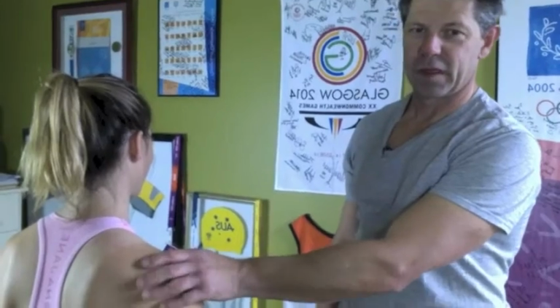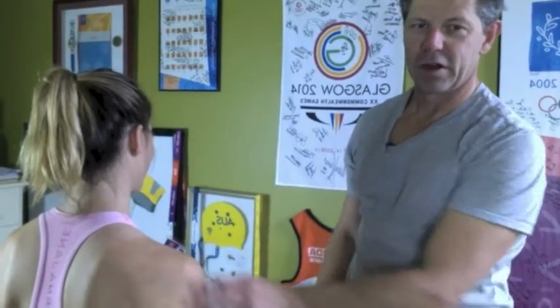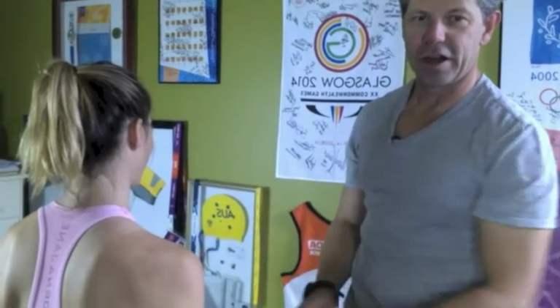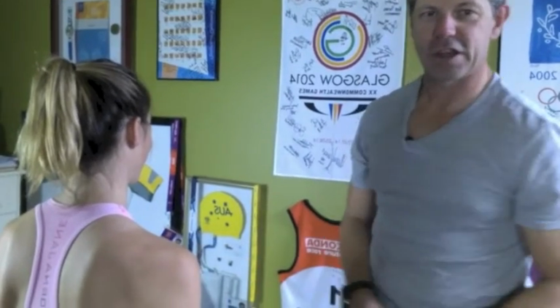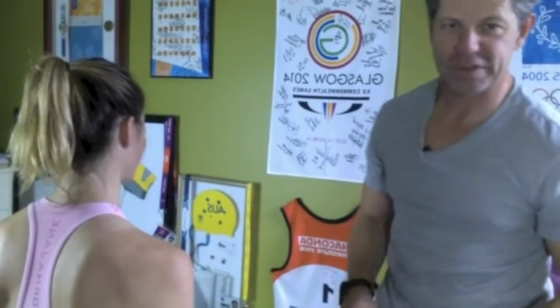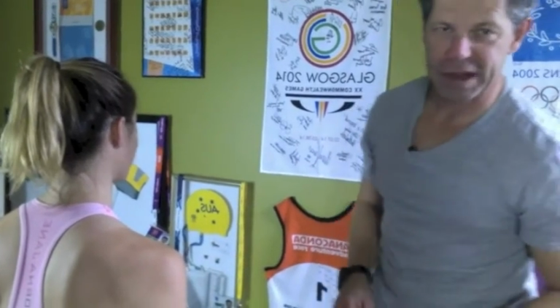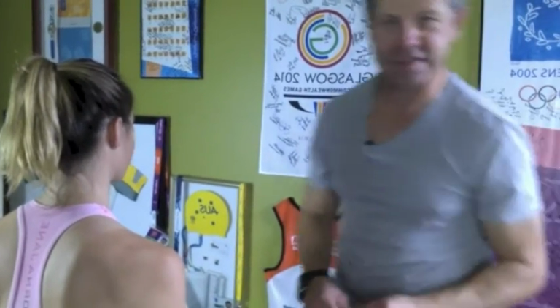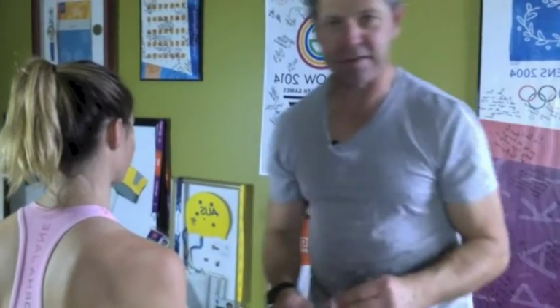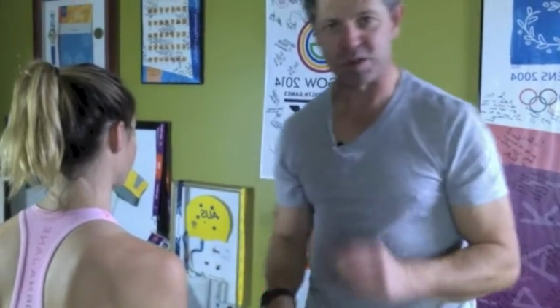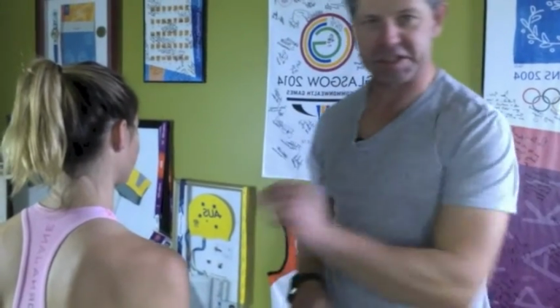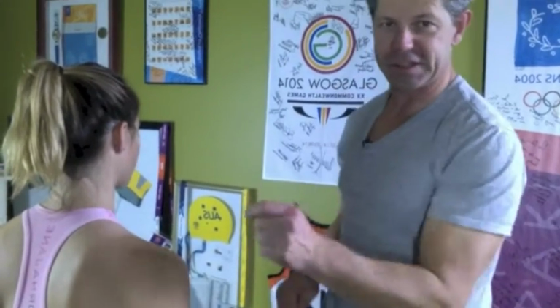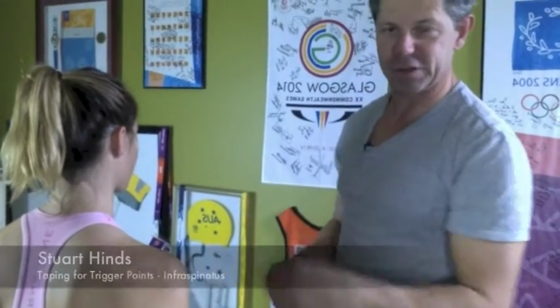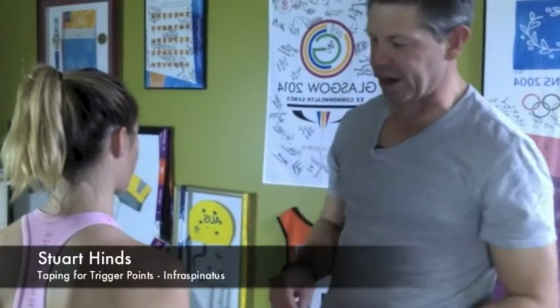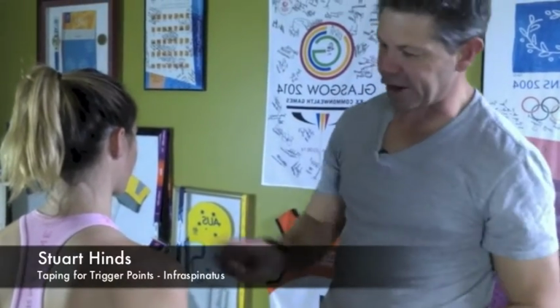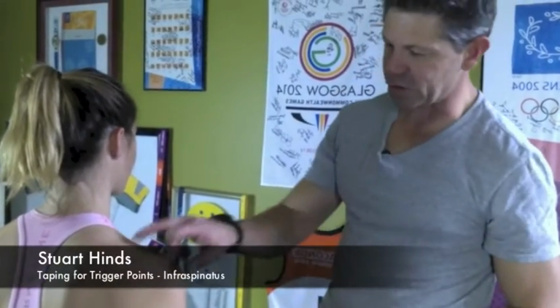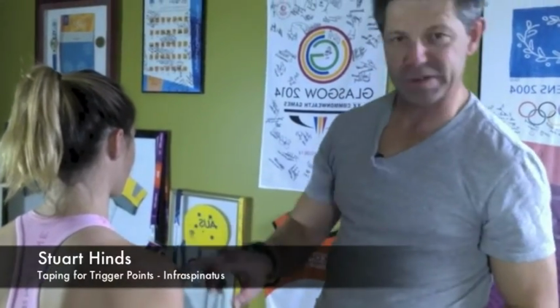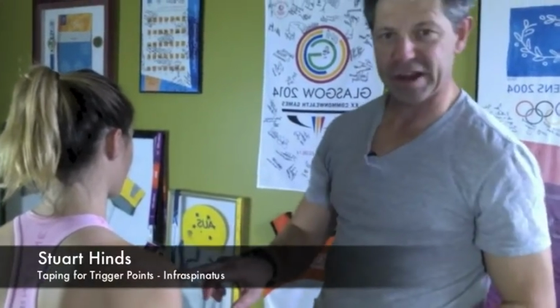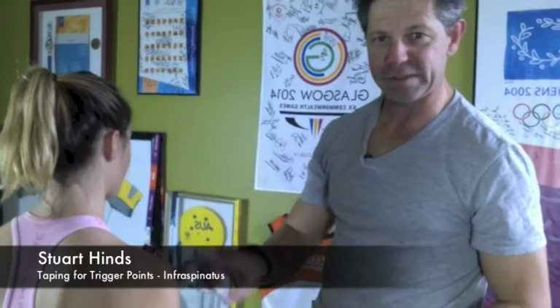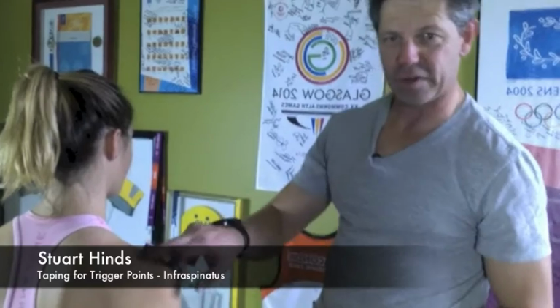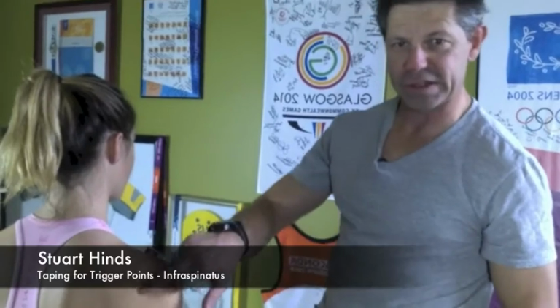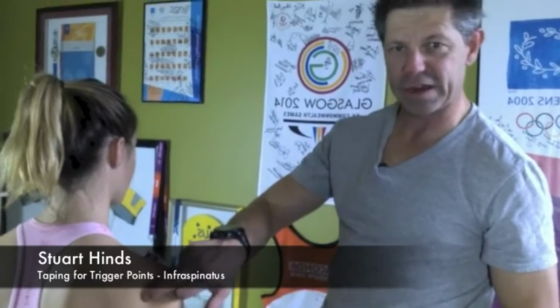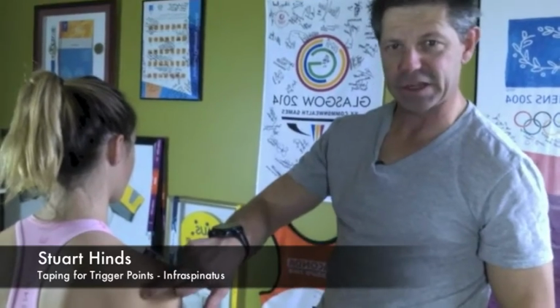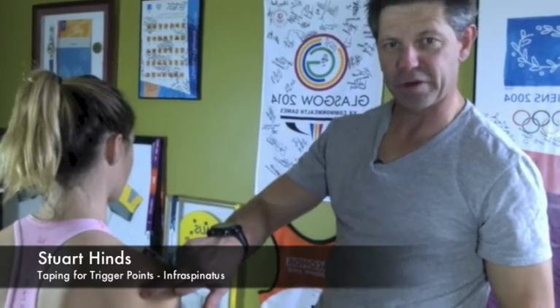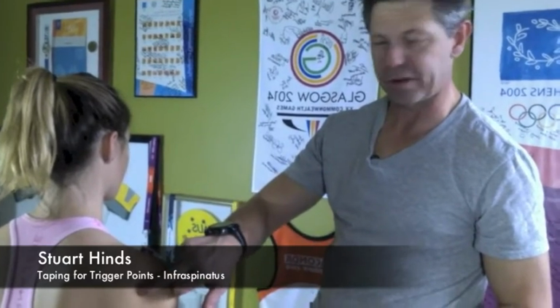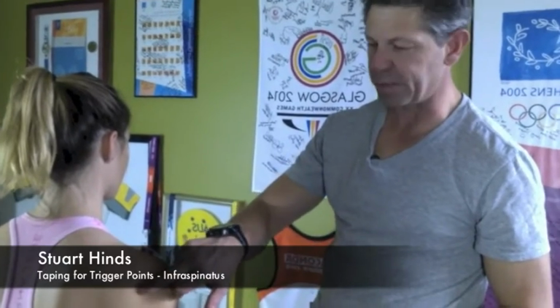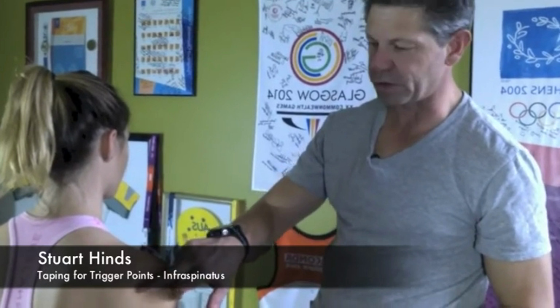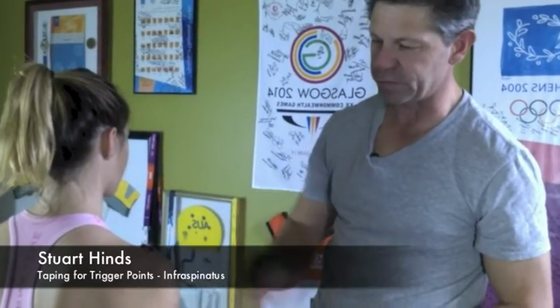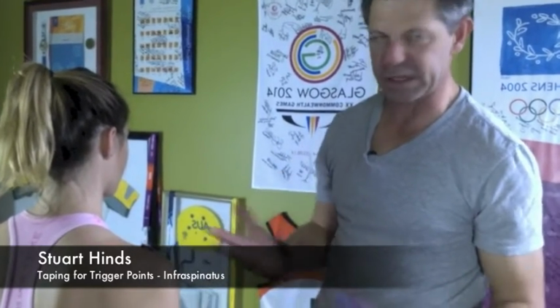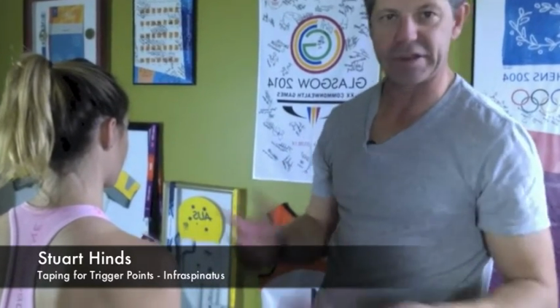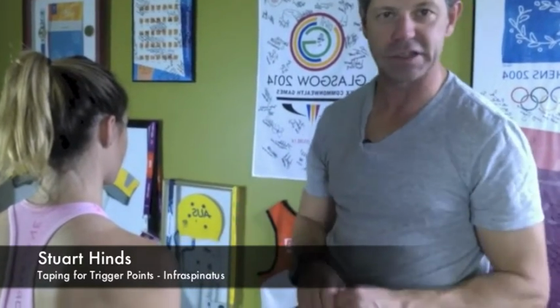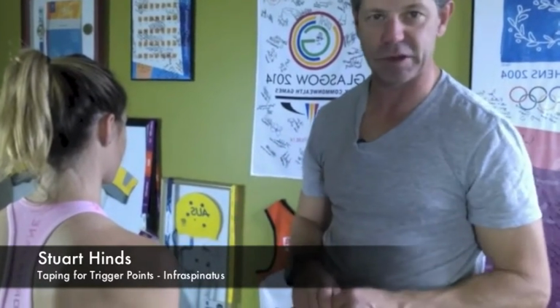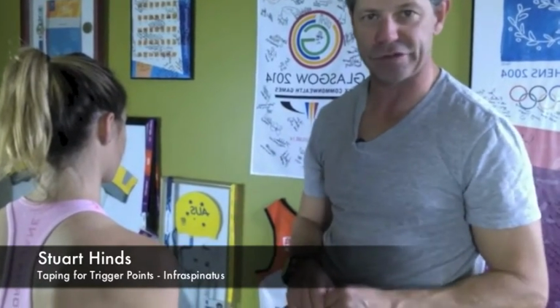So infraspinatus now, which is the sister to our supraspinatus, but obviously now it's in the posterior portion. Once again, this needs to be on stretch.